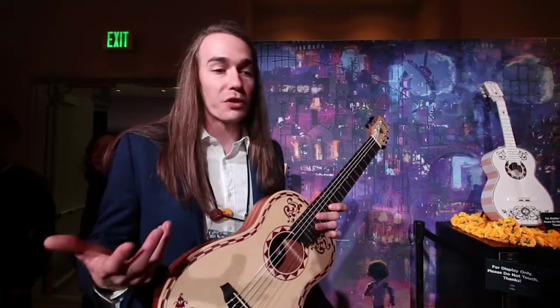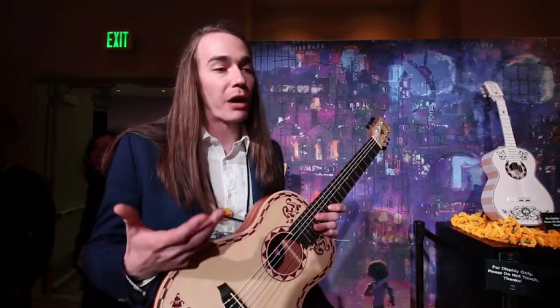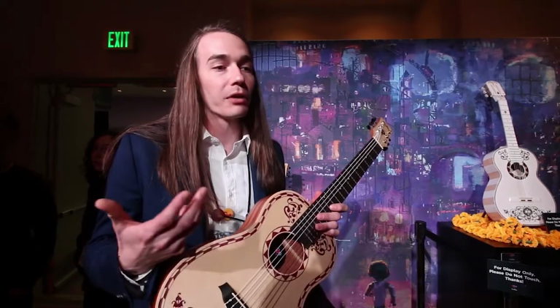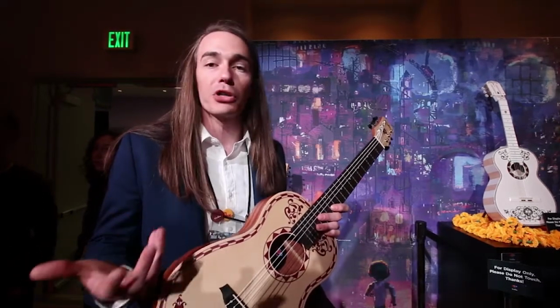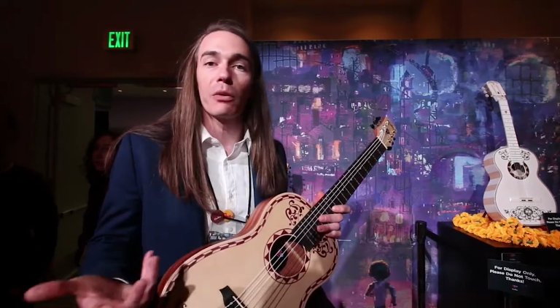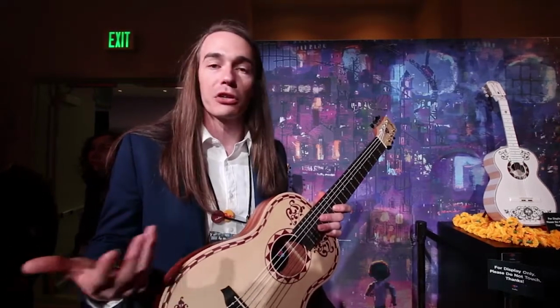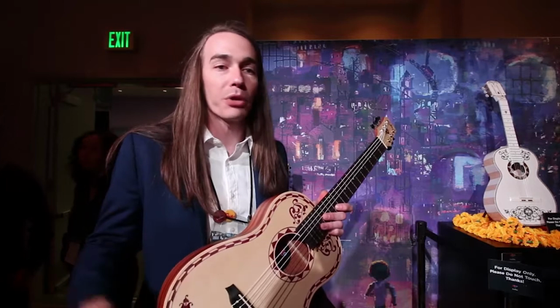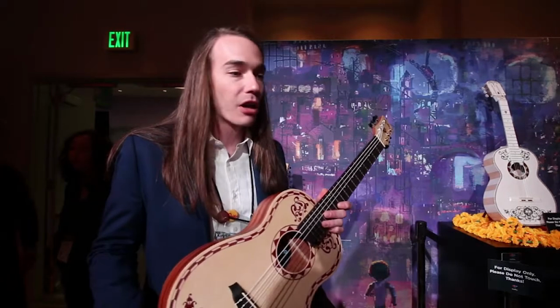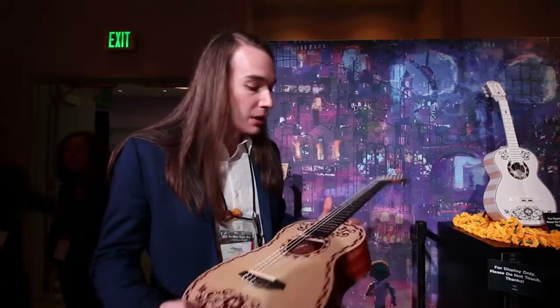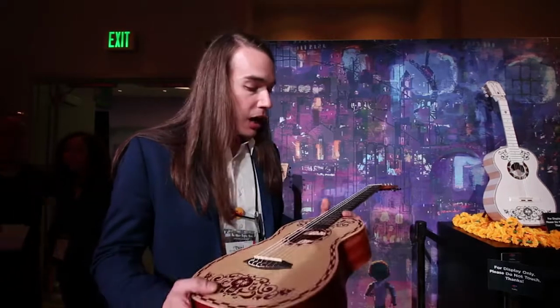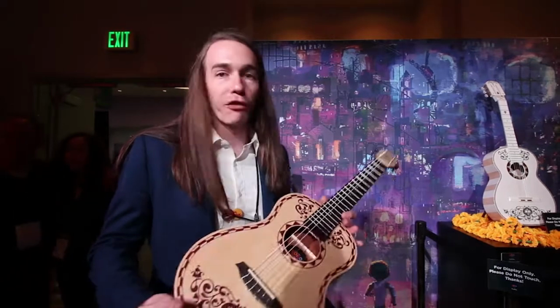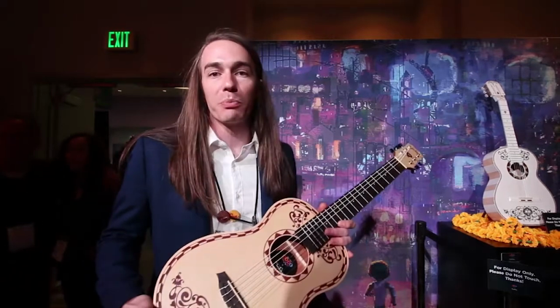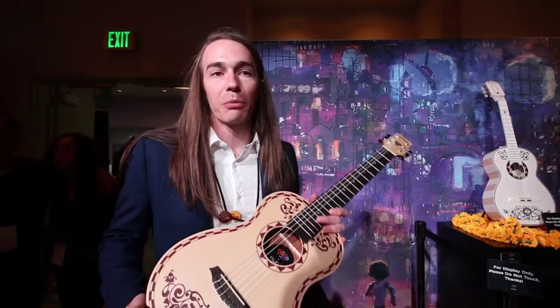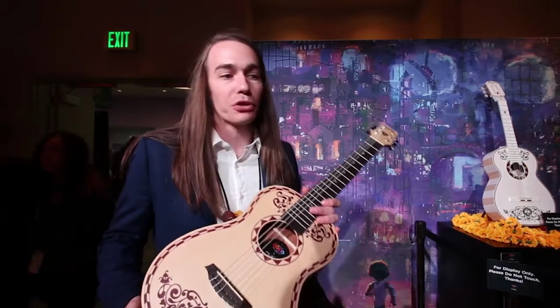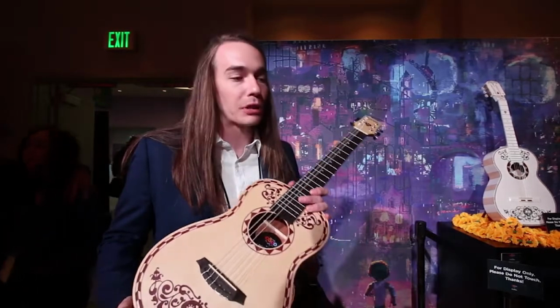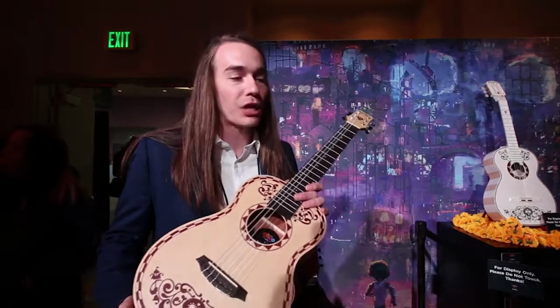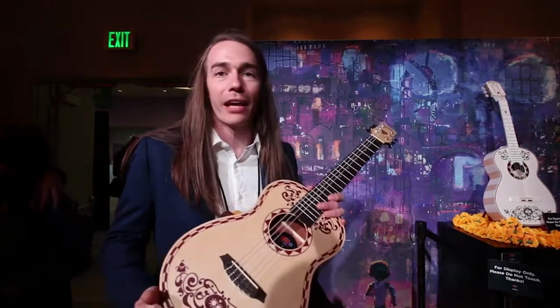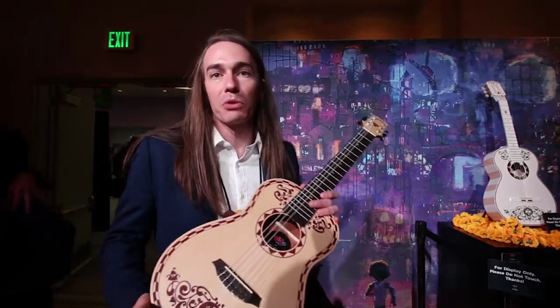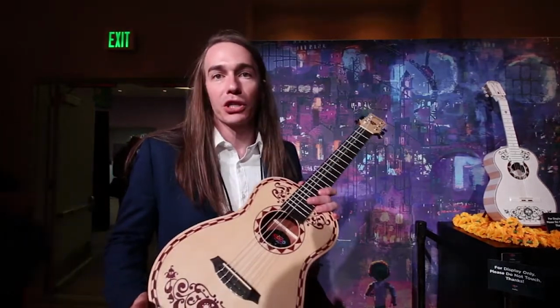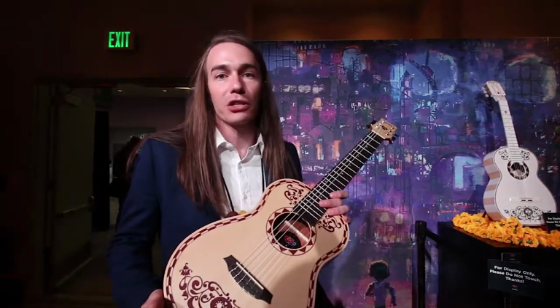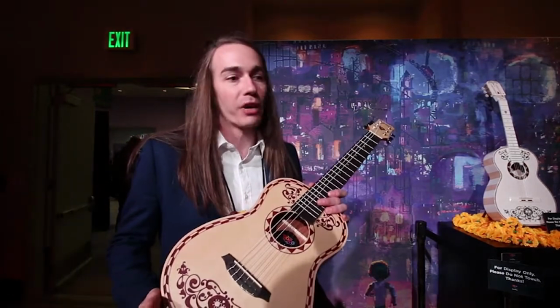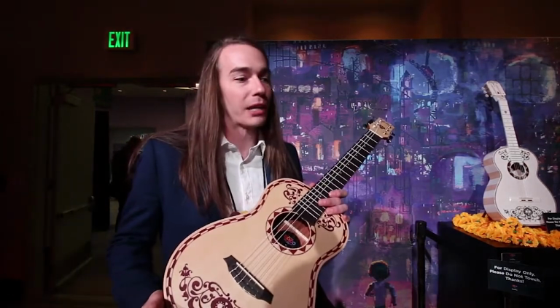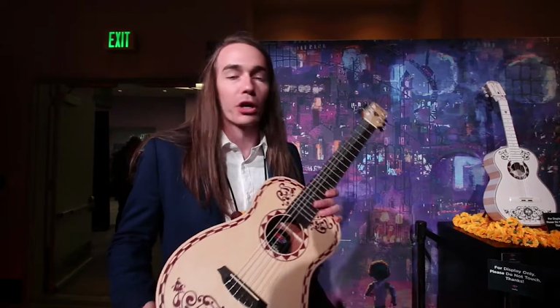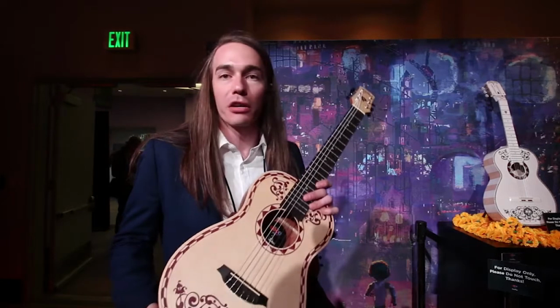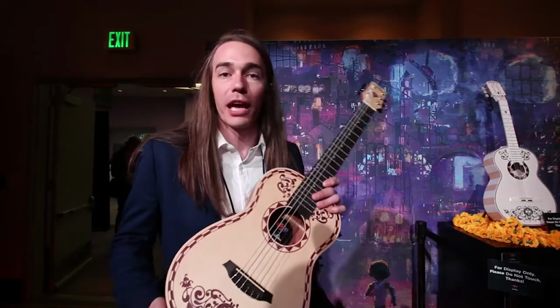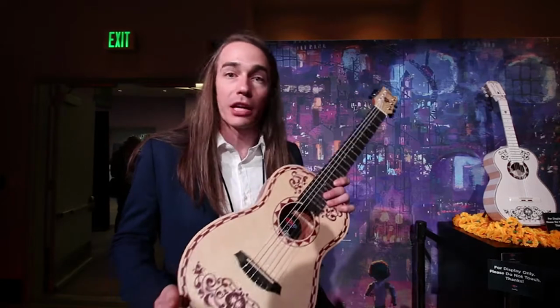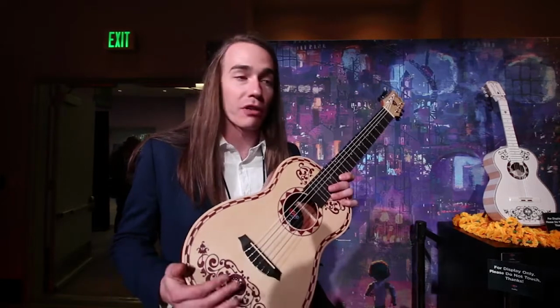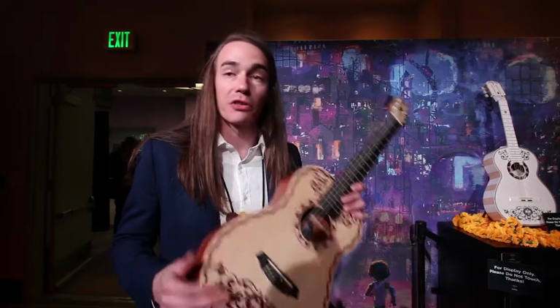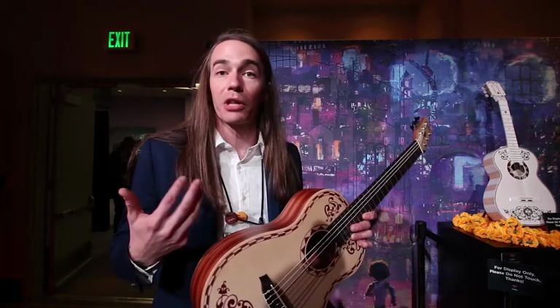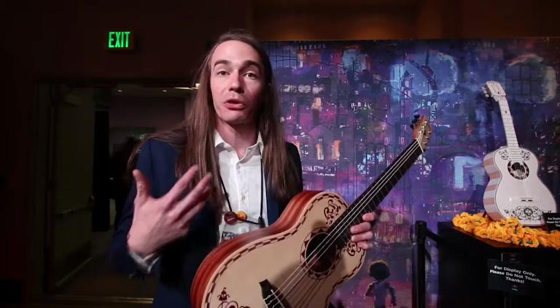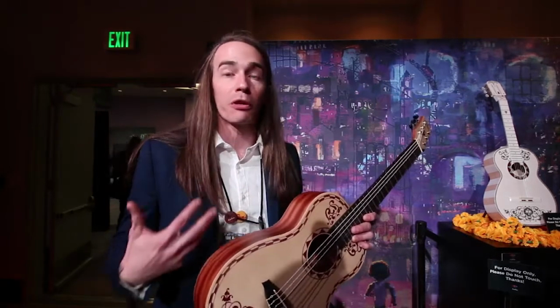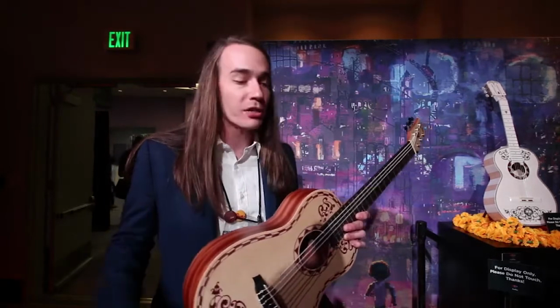The movie is about a small child that wants to learn how to play guitar, and for us, being able to tie that into music education and try to get more guitars into the hands of the next generation is something that was really important for us.